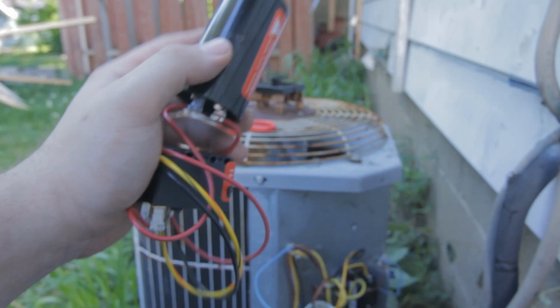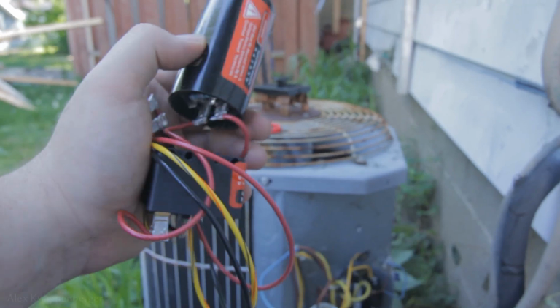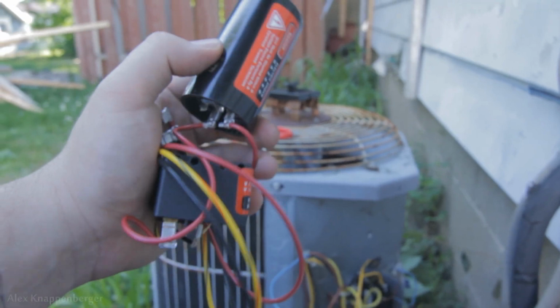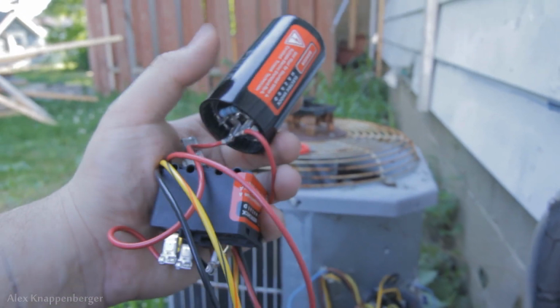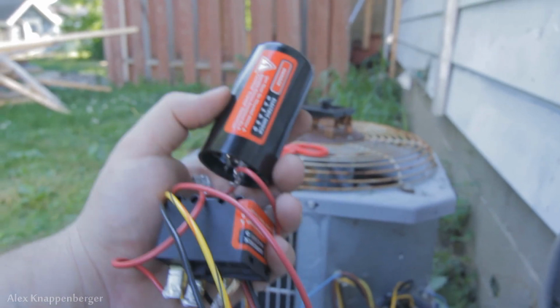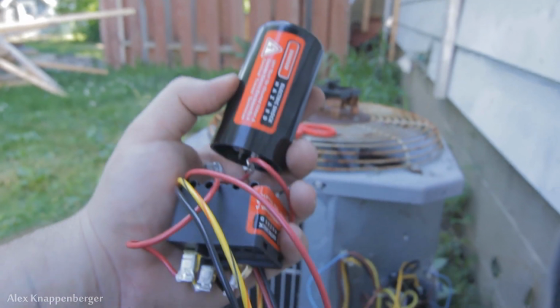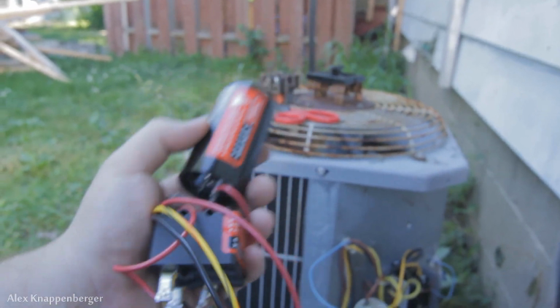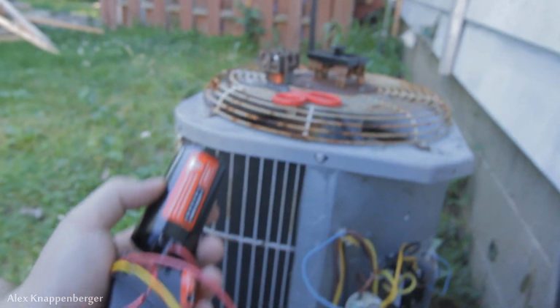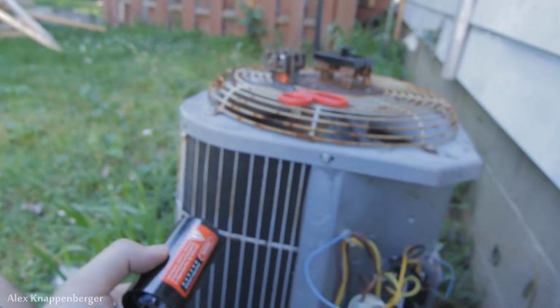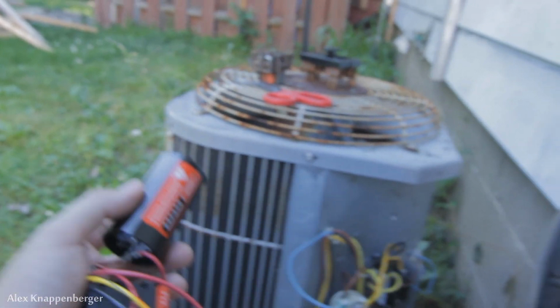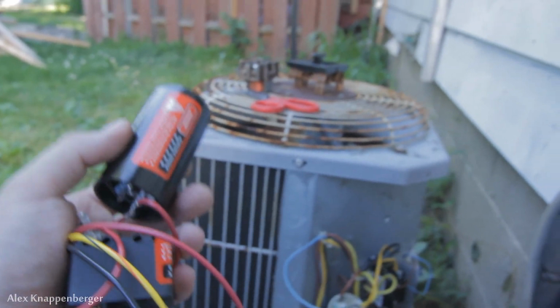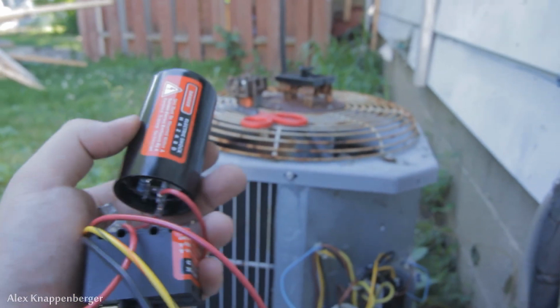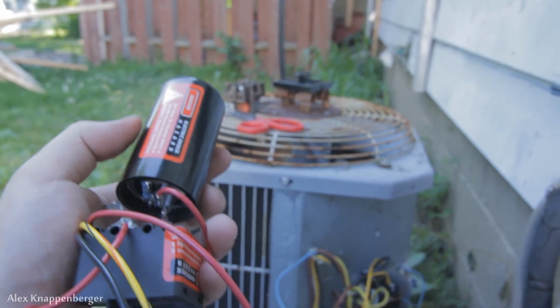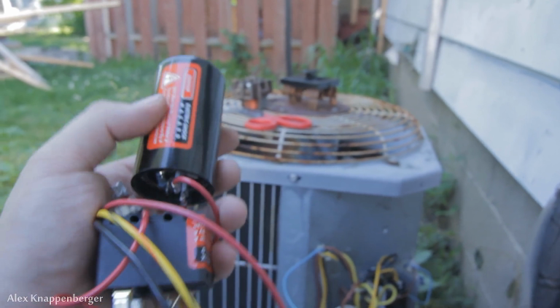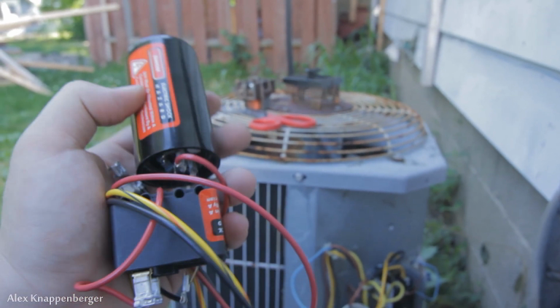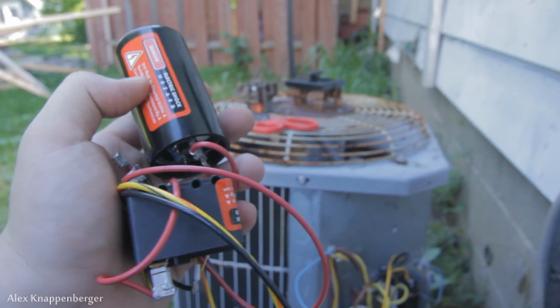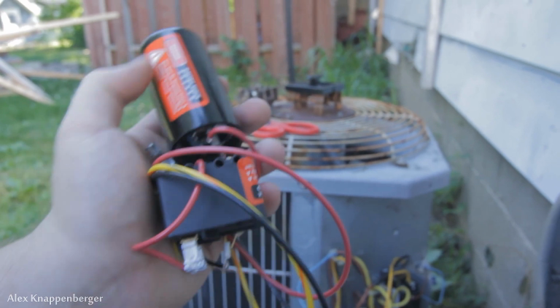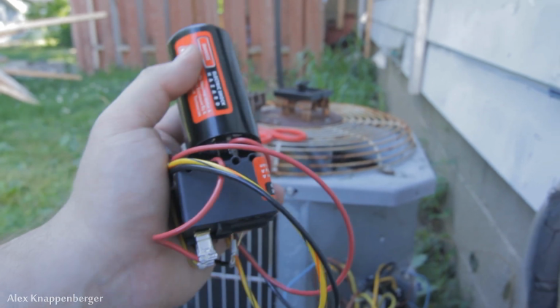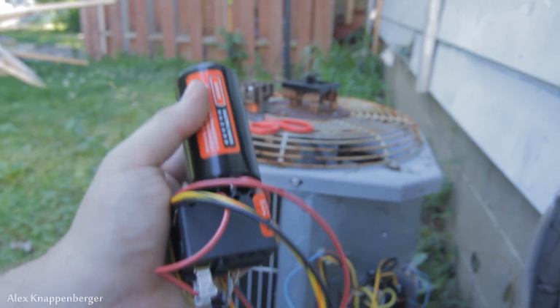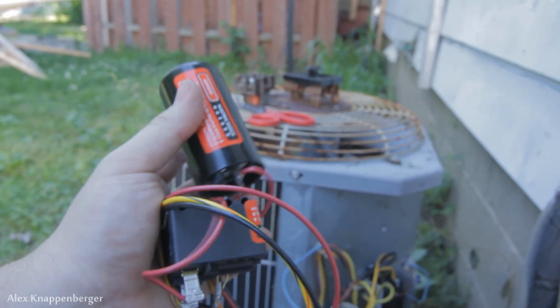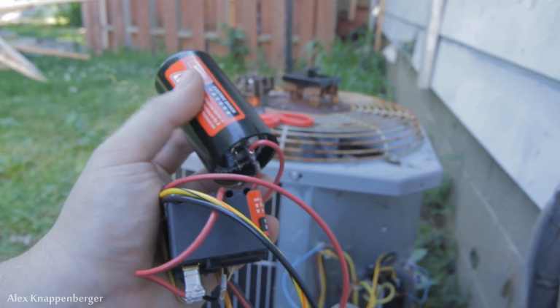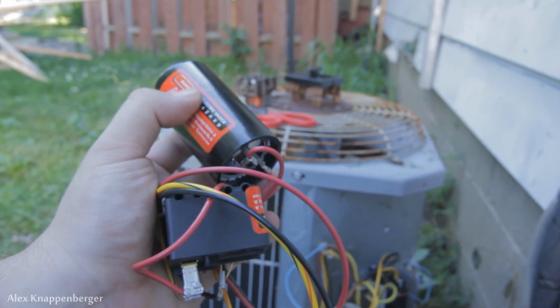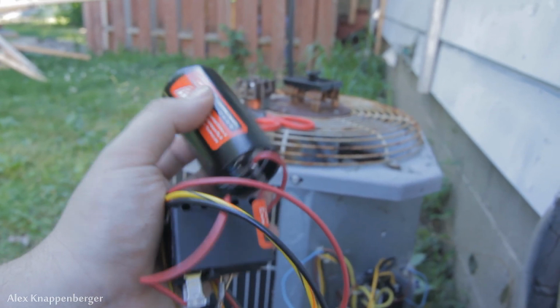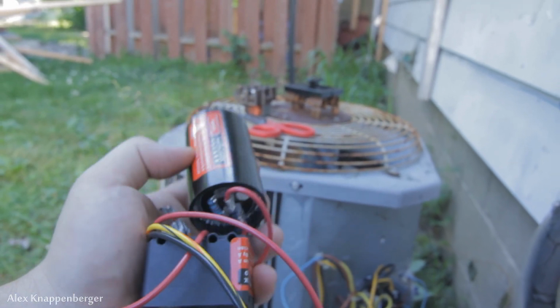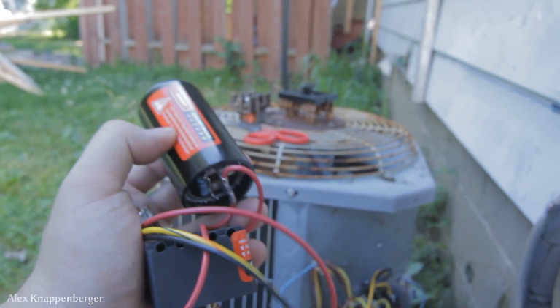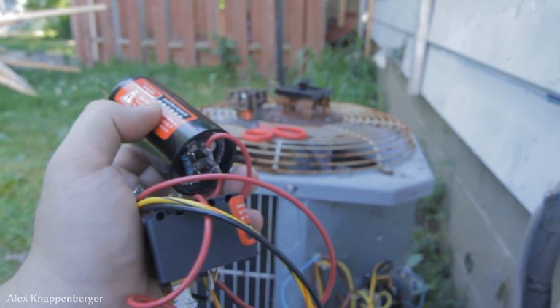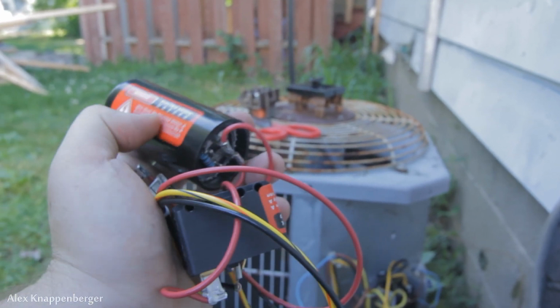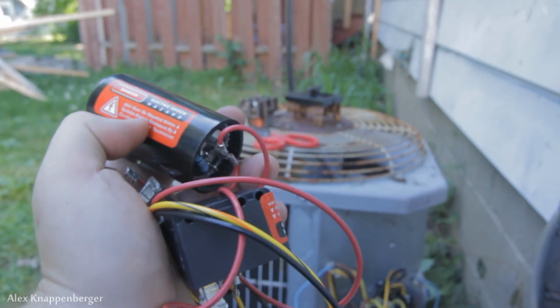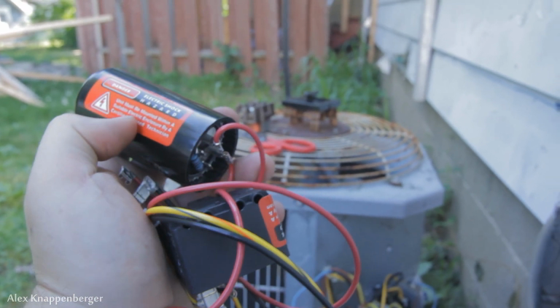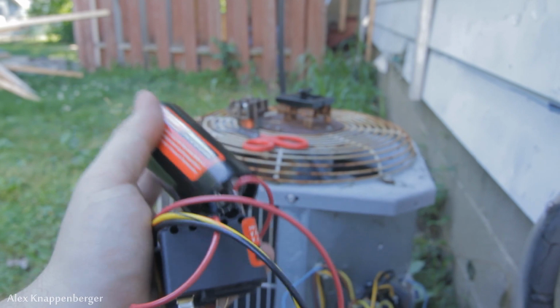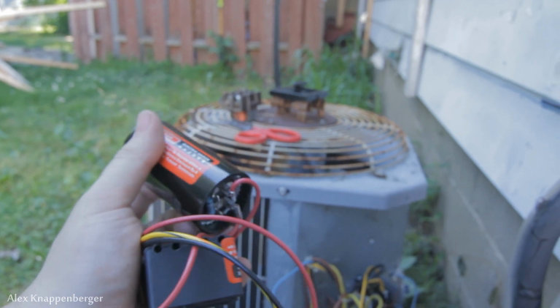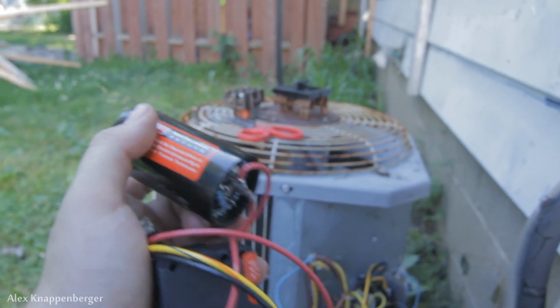Today we're going to hook up this hard start kit for air conditioner compressors. They also make similar things for refrigerator compressors and other compressor types. Any type of compressor that's starting hard, this will help.